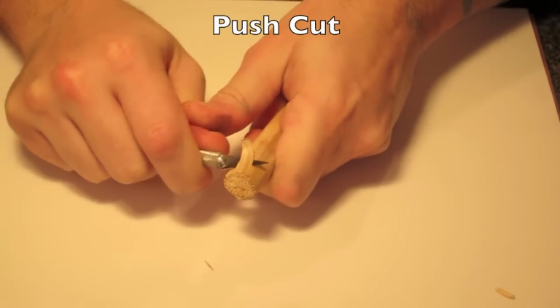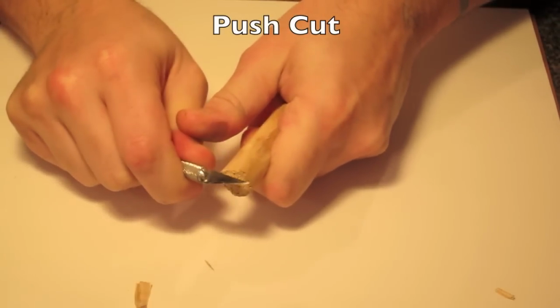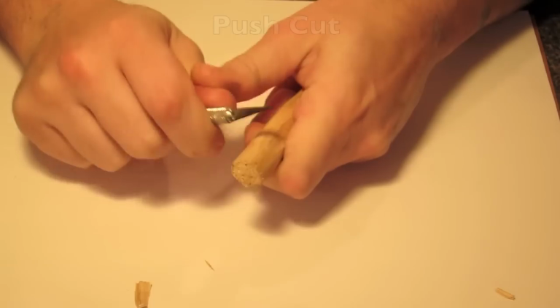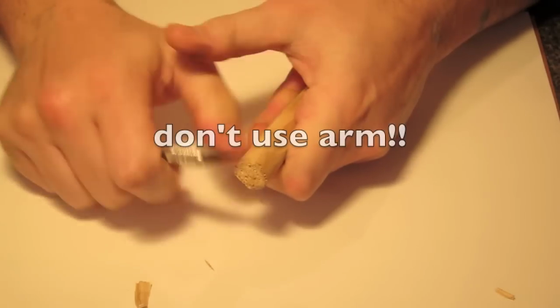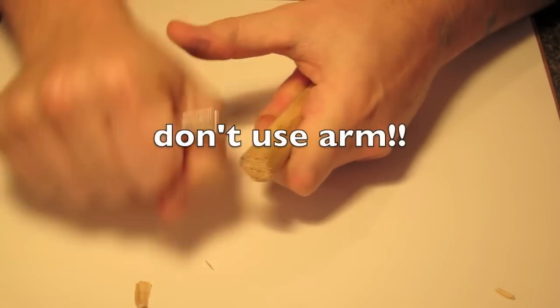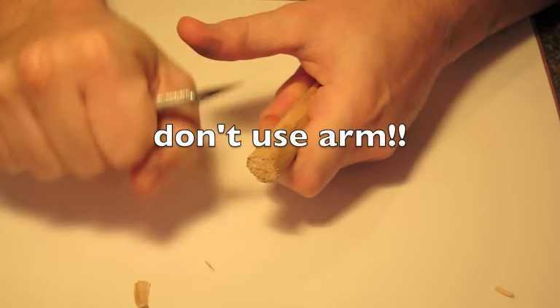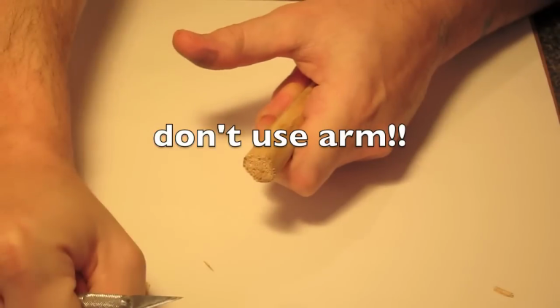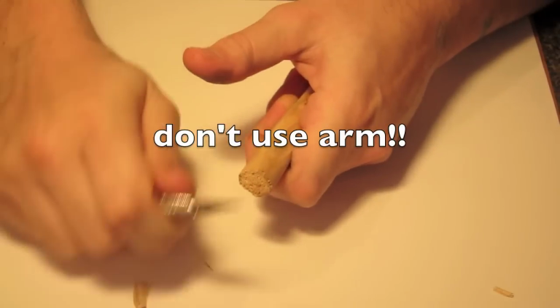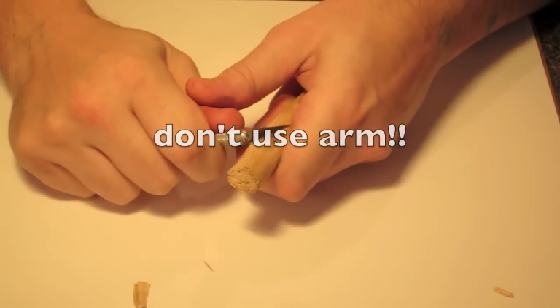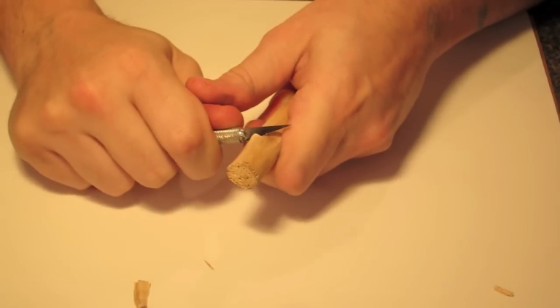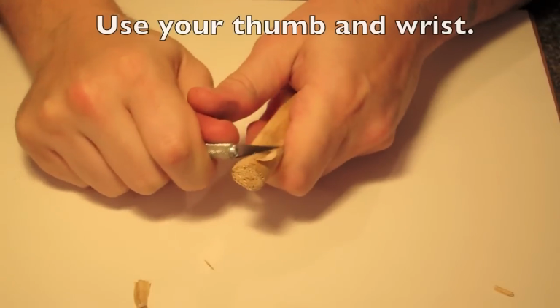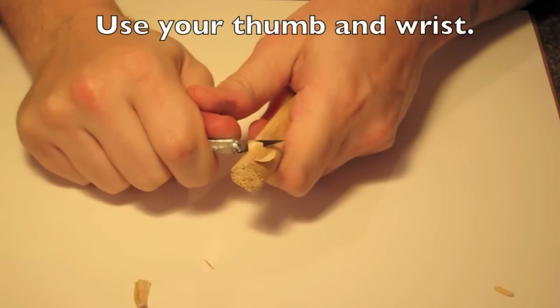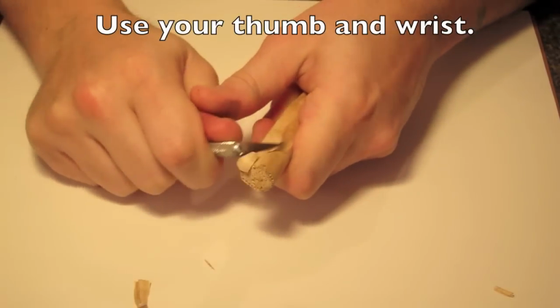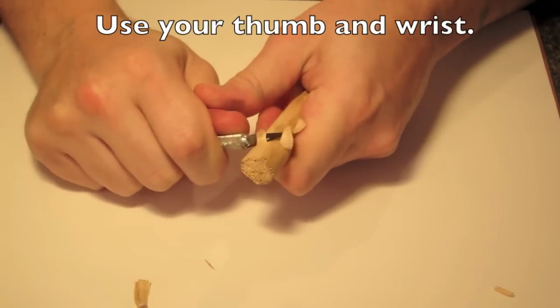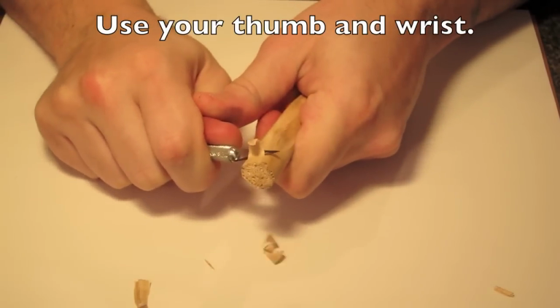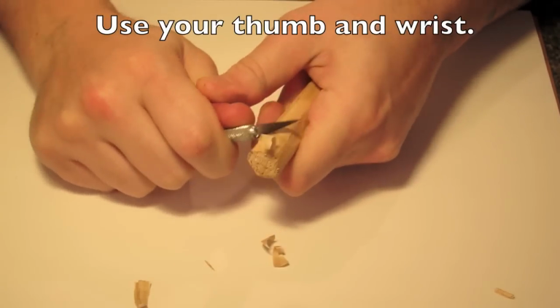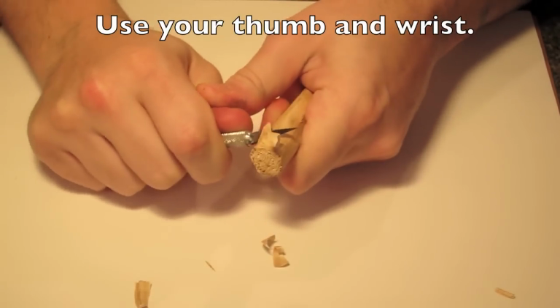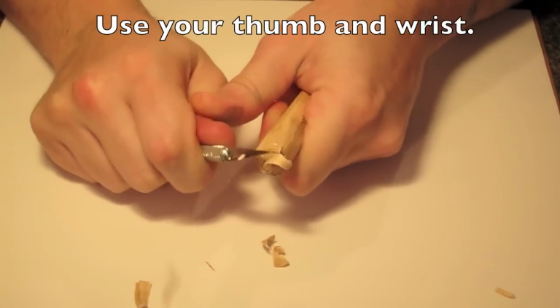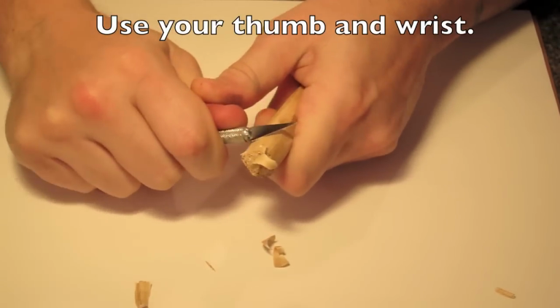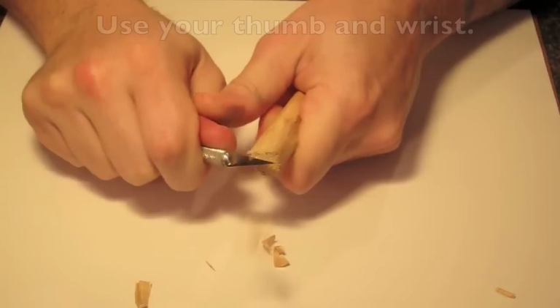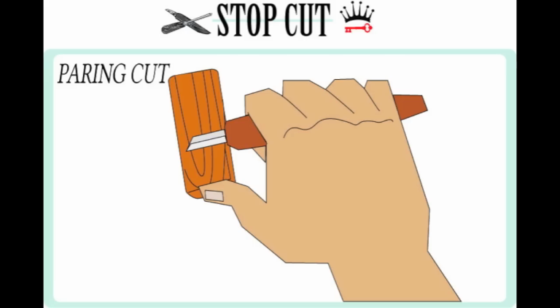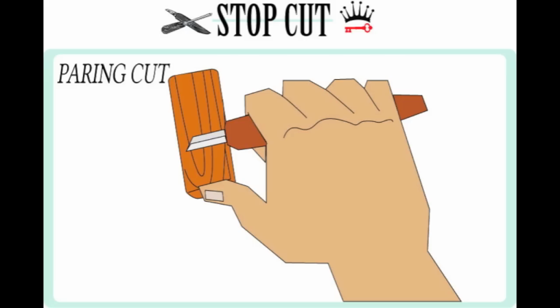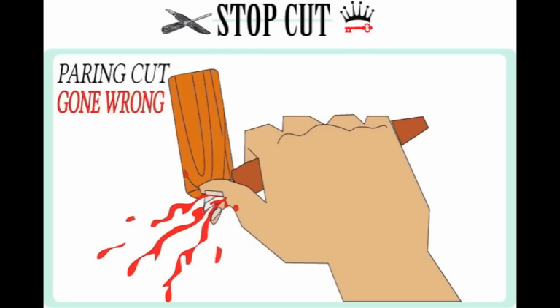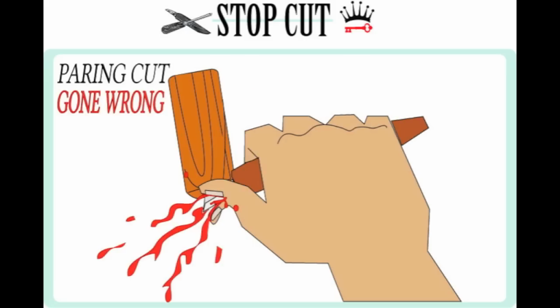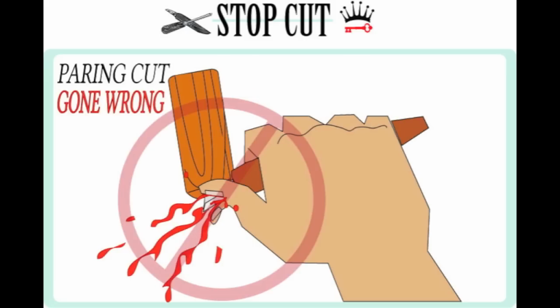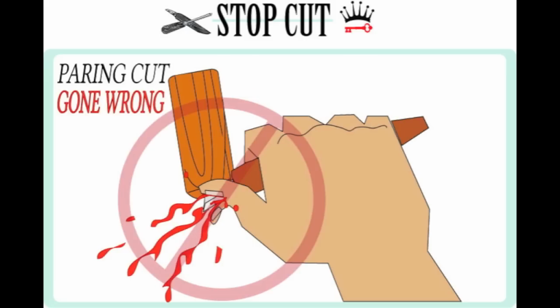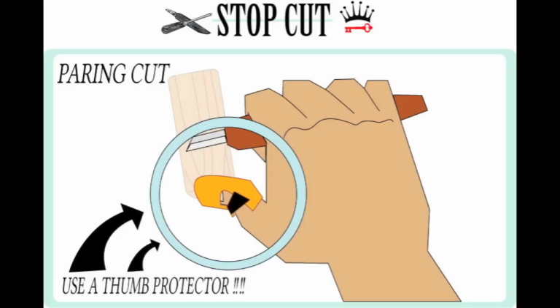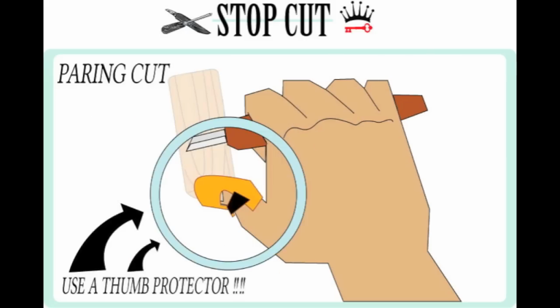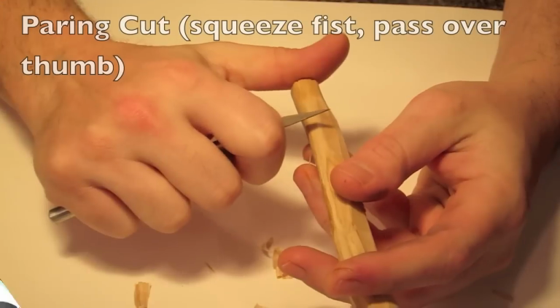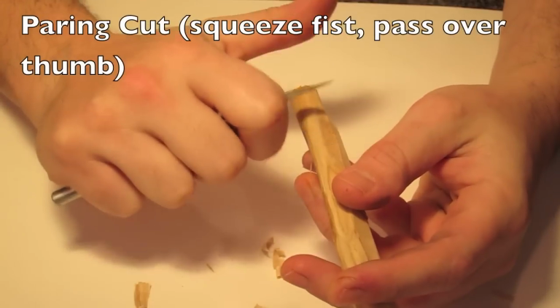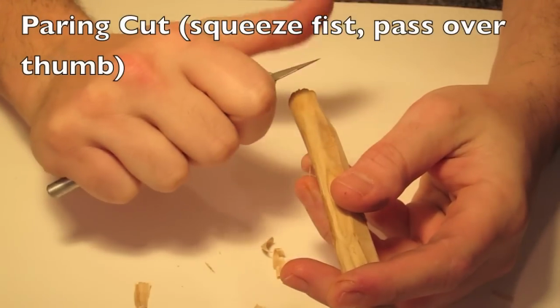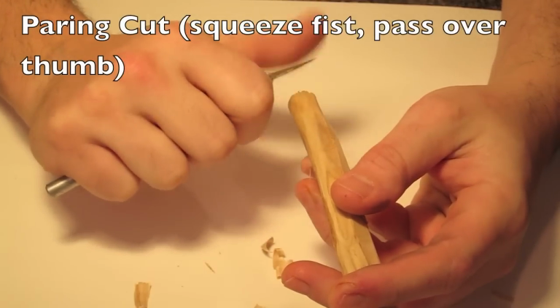This is called the push cut. Don't push with your arm — push with your thumb or wrist. Please only cut wood with the knife. Do not cut yourself.